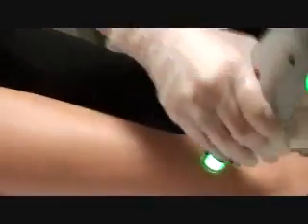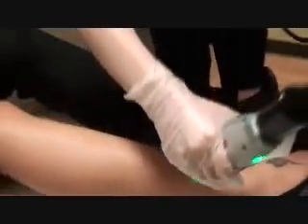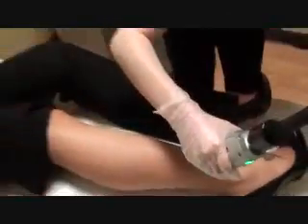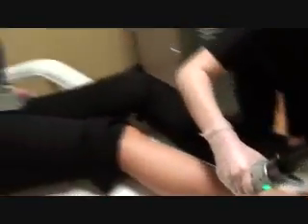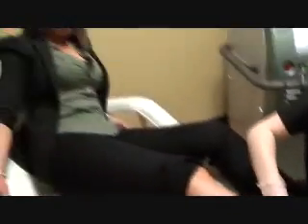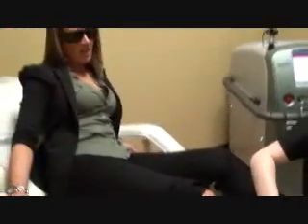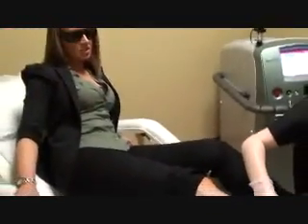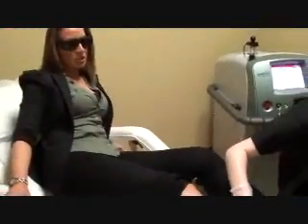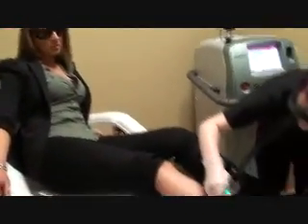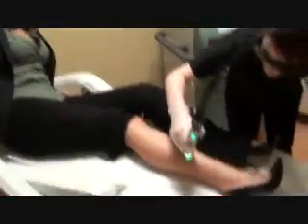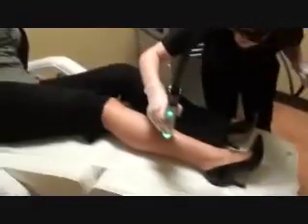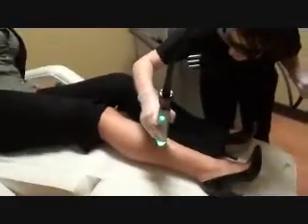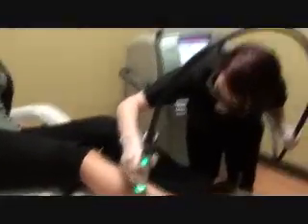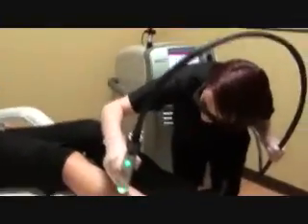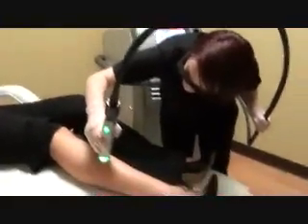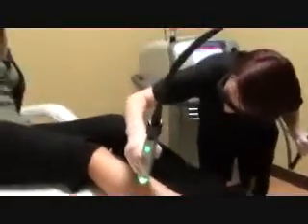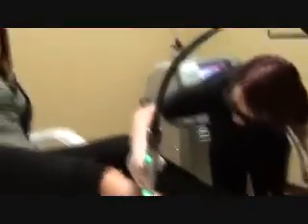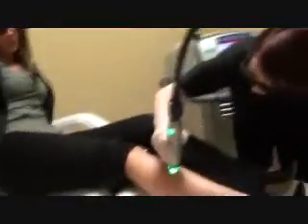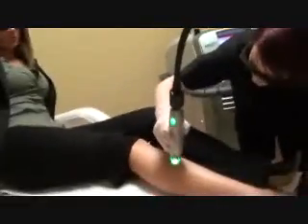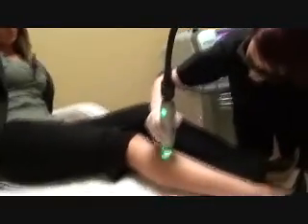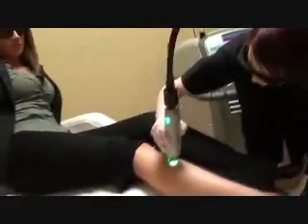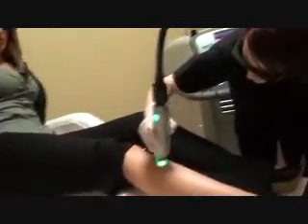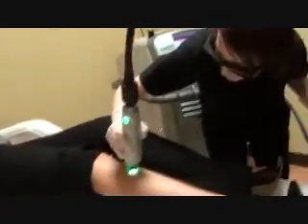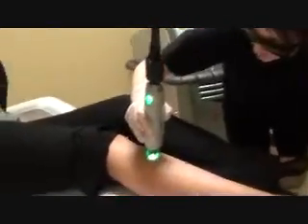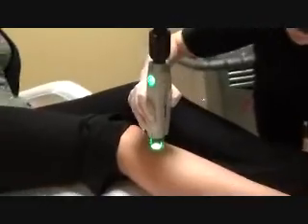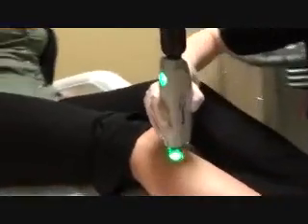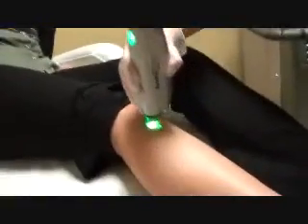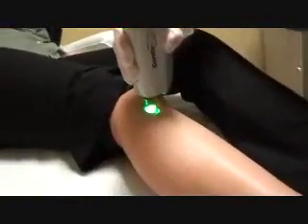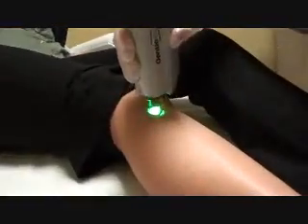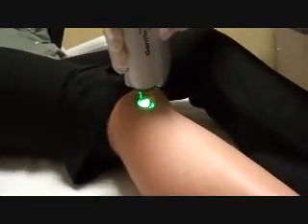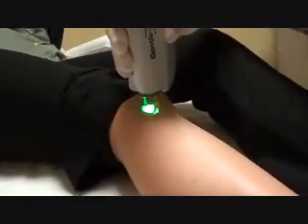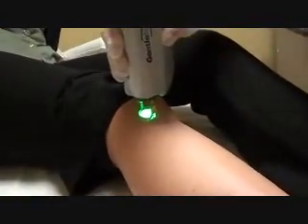A two-year guarantee? That's great. What kind of lasers do you use? We use a Candela GentleMax laser. It has two lasers in one, two different wavelengths, so we can treat two different skin types — dark and light skin.